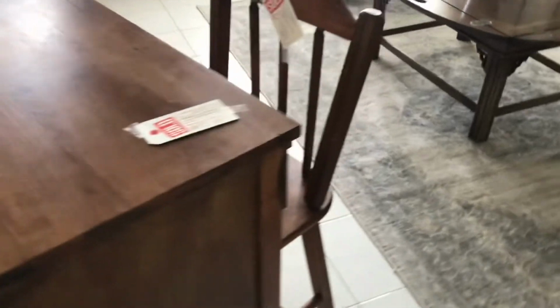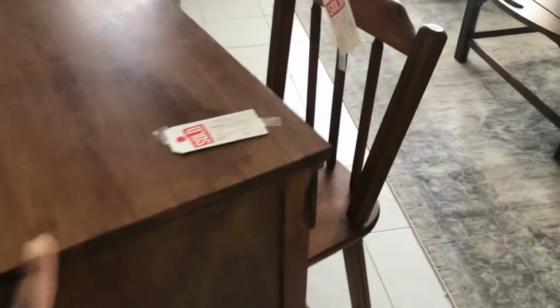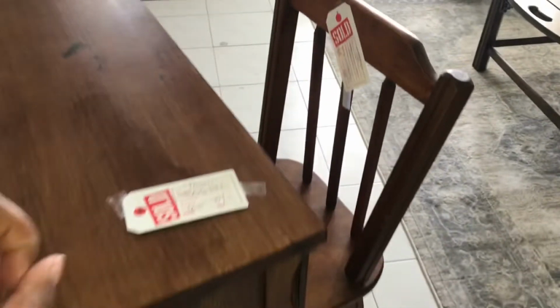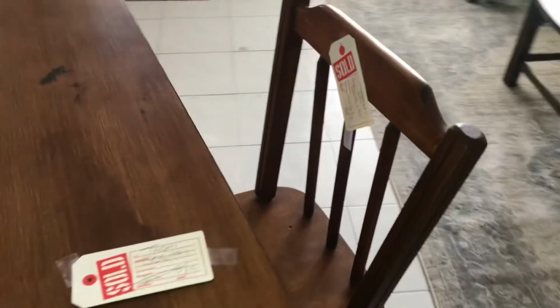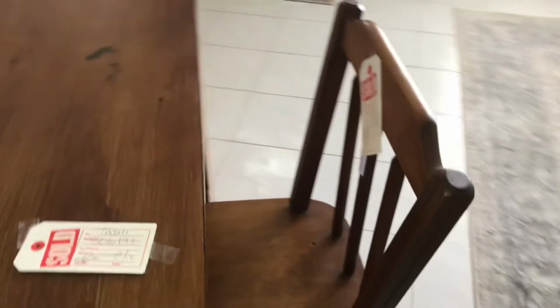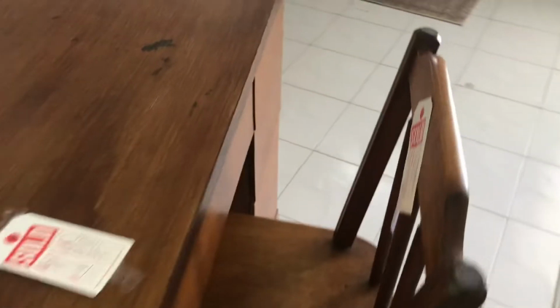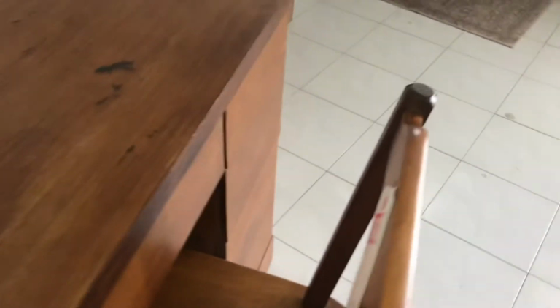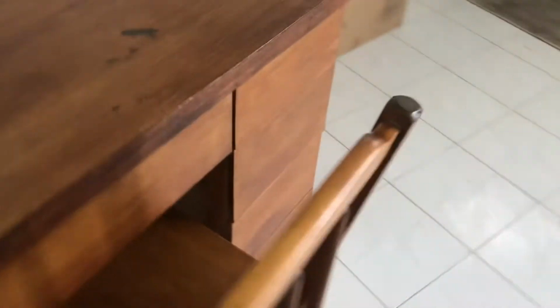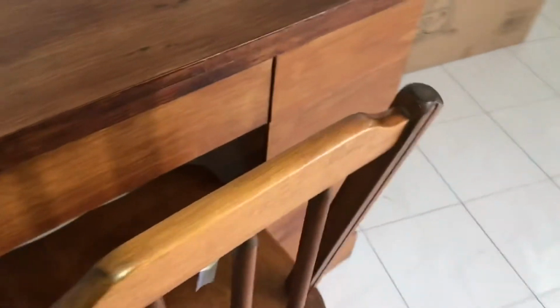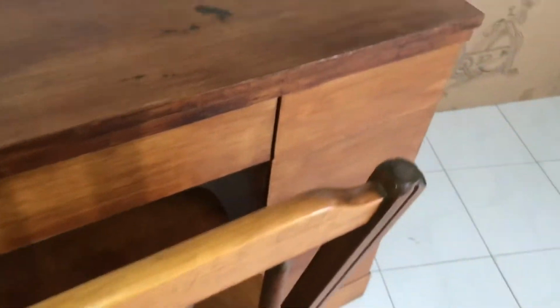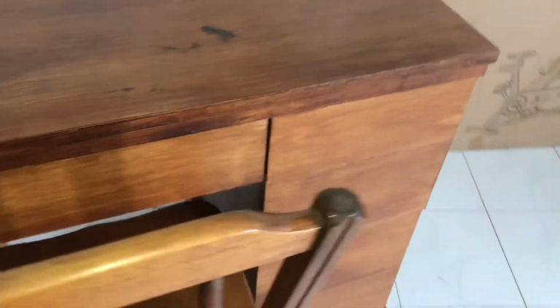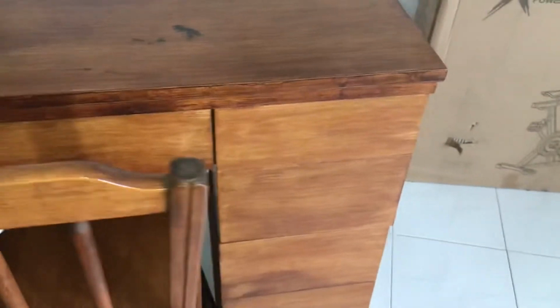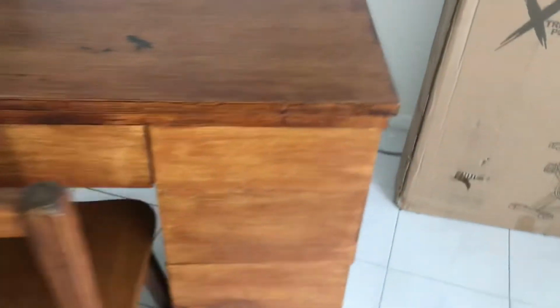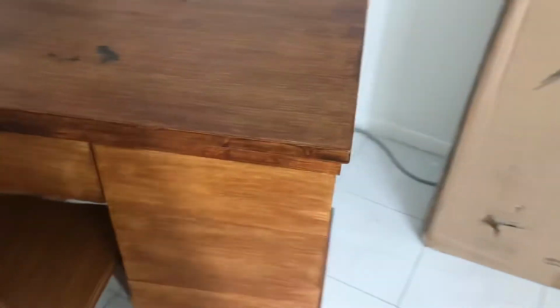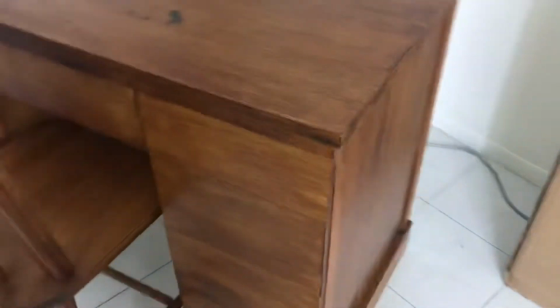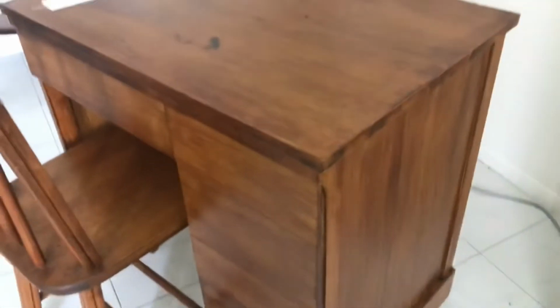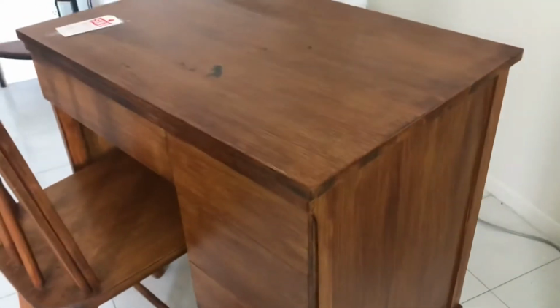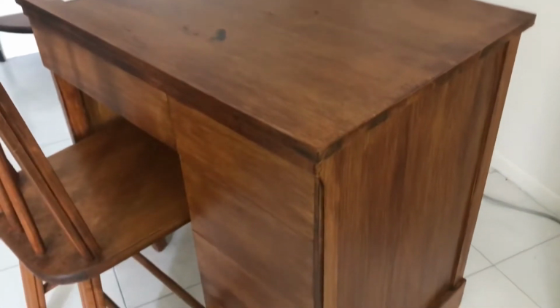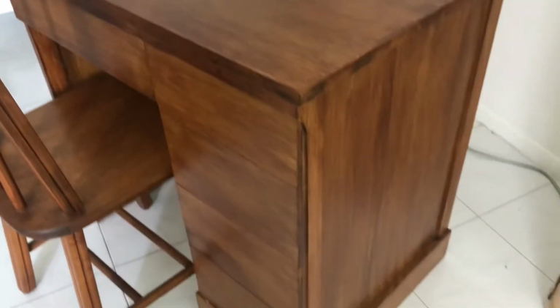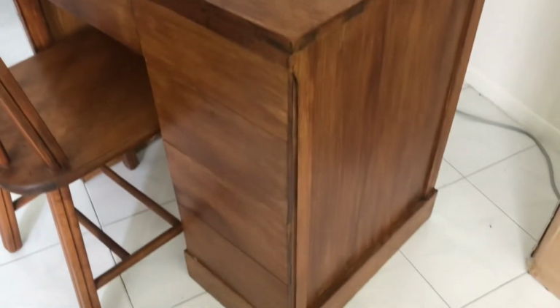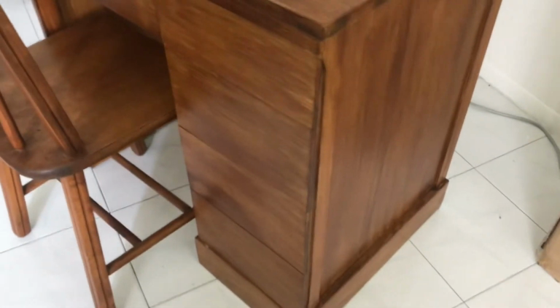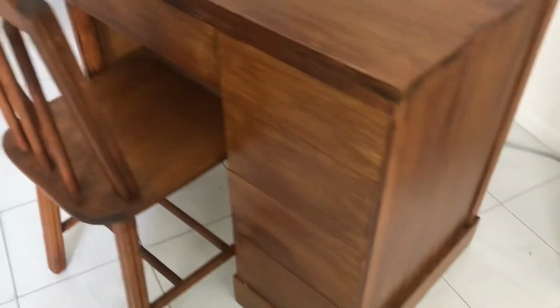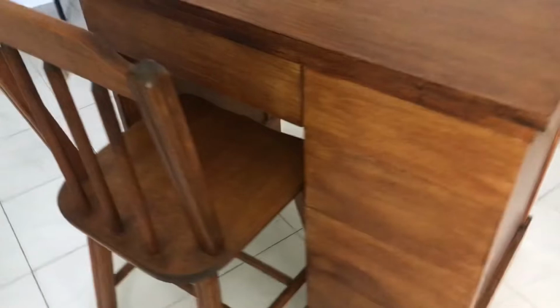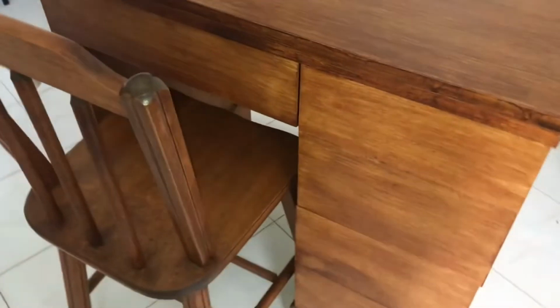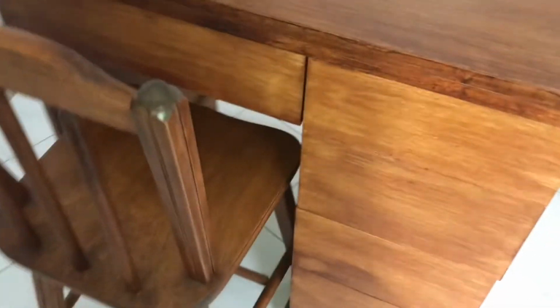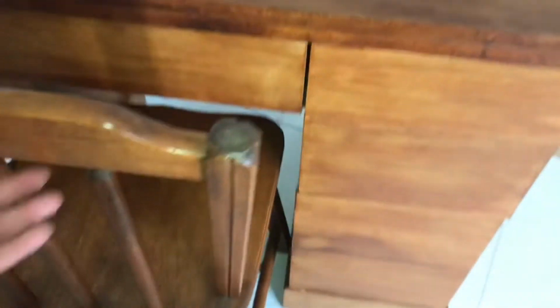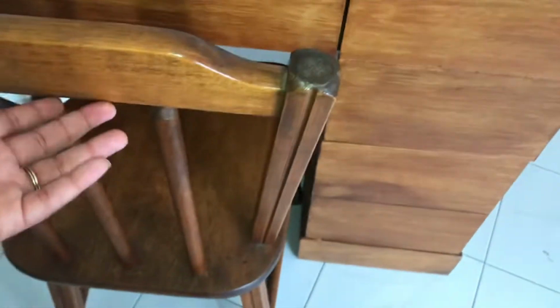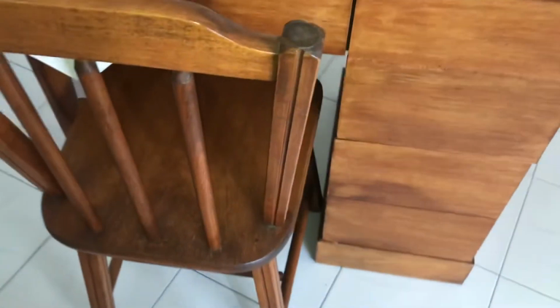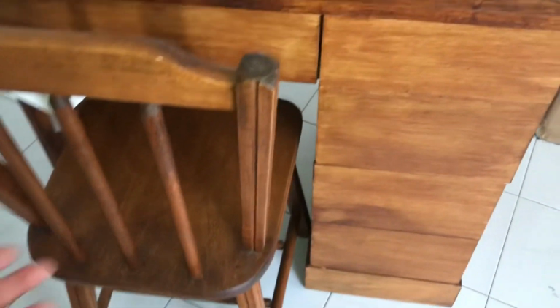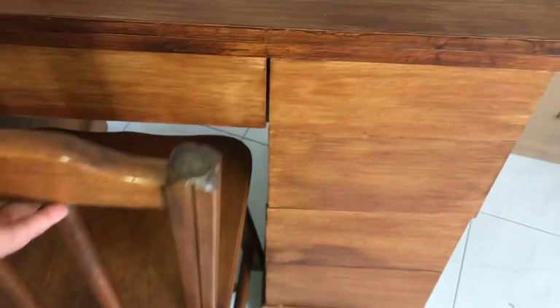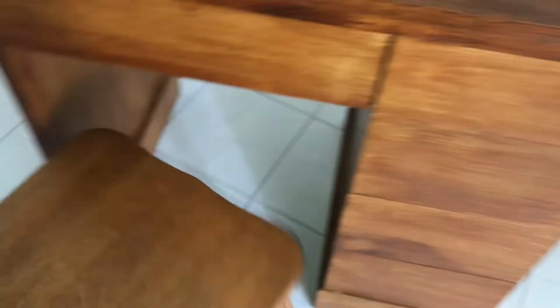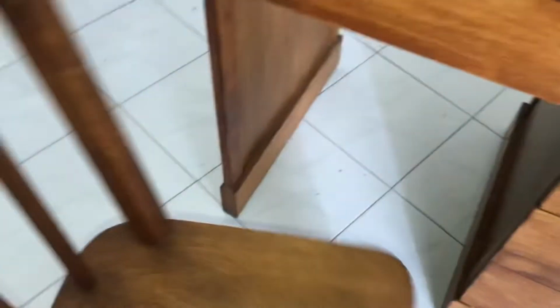So there you have it y'all — I finally found my wooden desk that I've really been on a hunt for for quite some time. Facebook Marketplace was just overpriced, and I've been really looking for this desk. So I'm so happy that I was patient enough to find it at this thrift store.